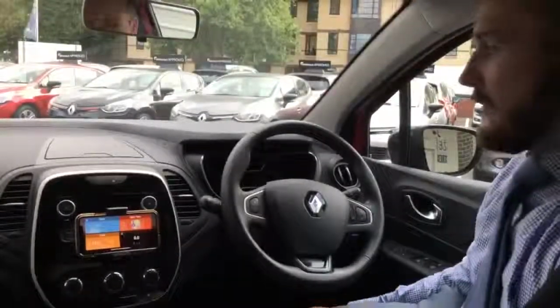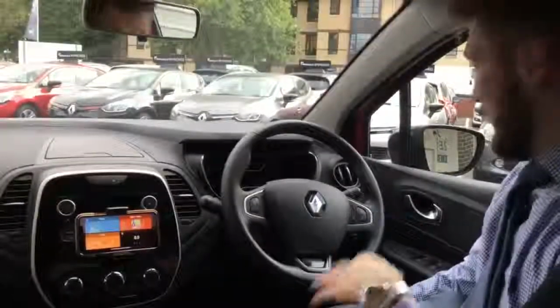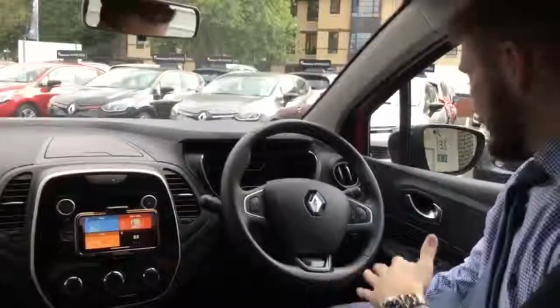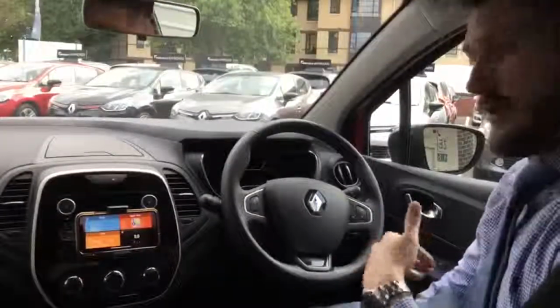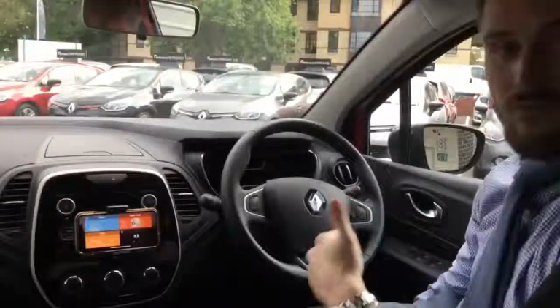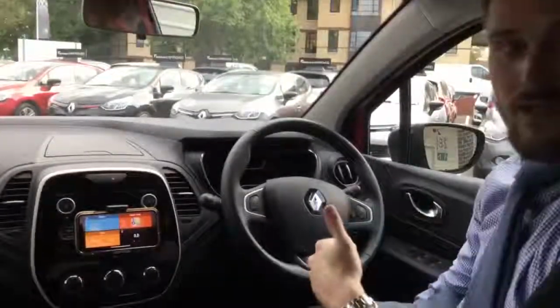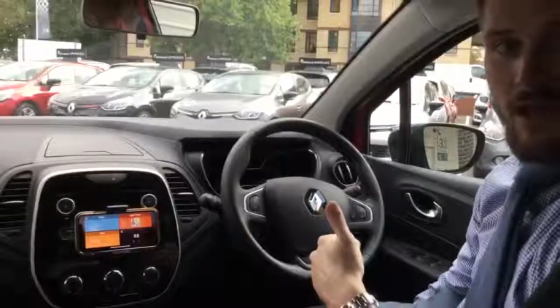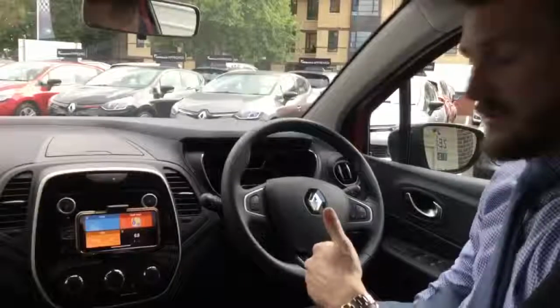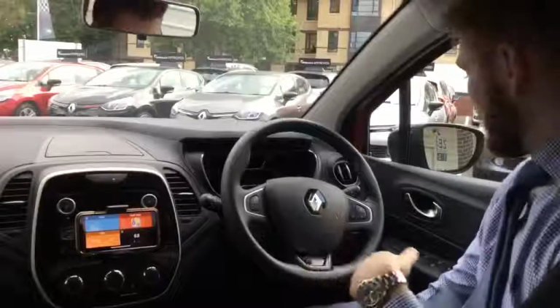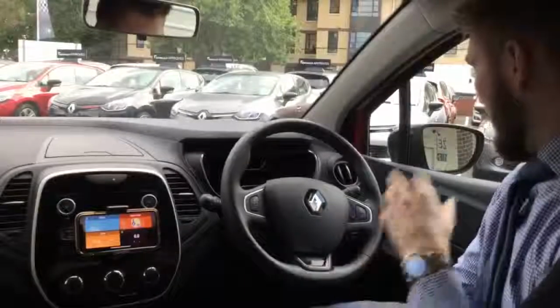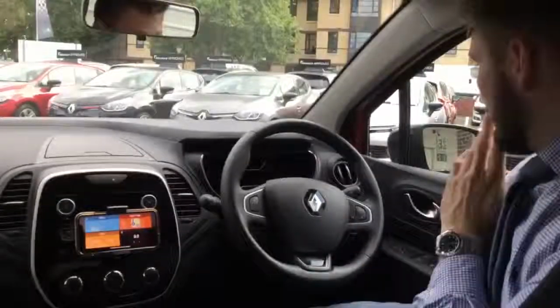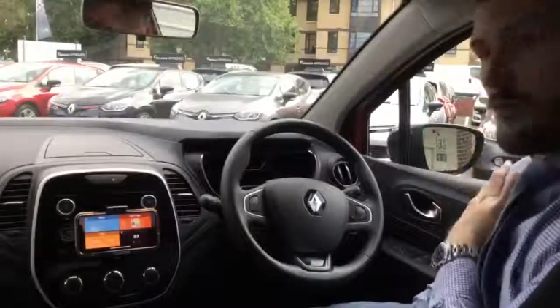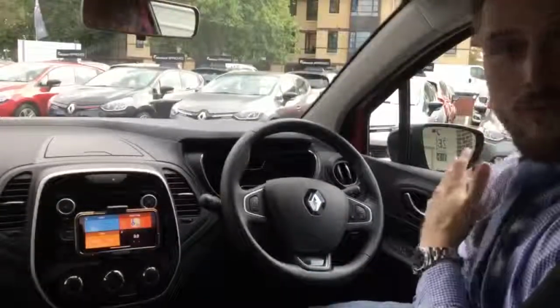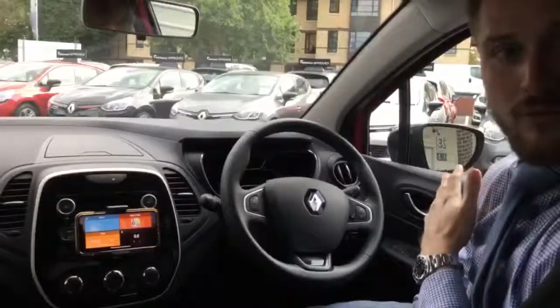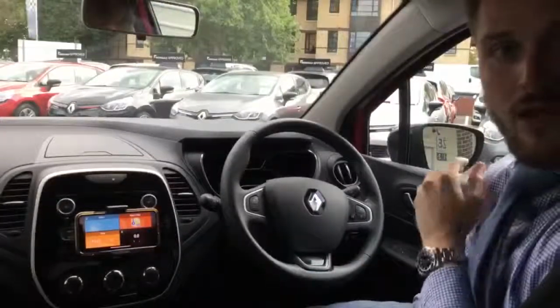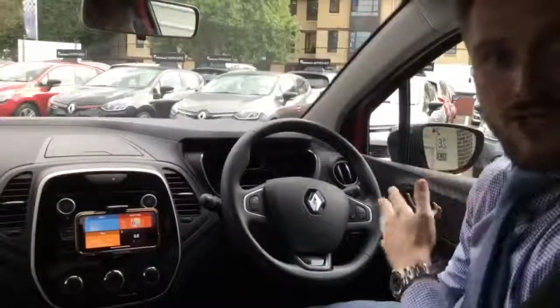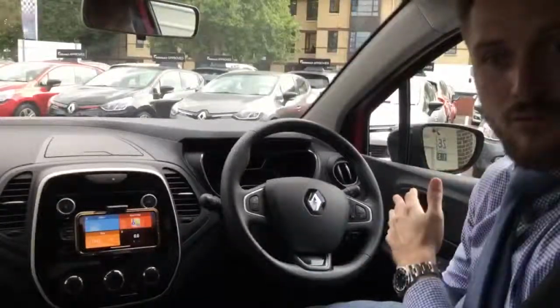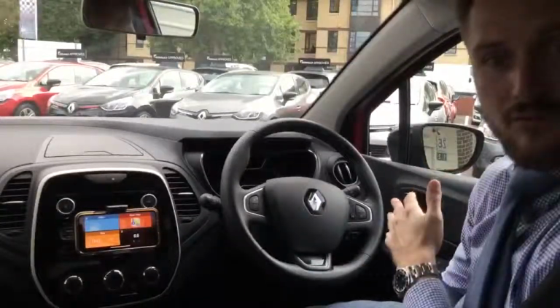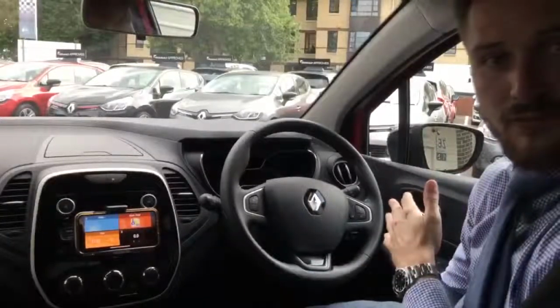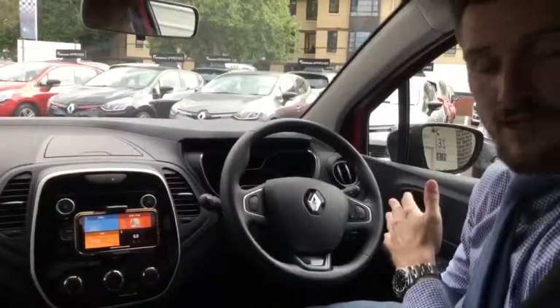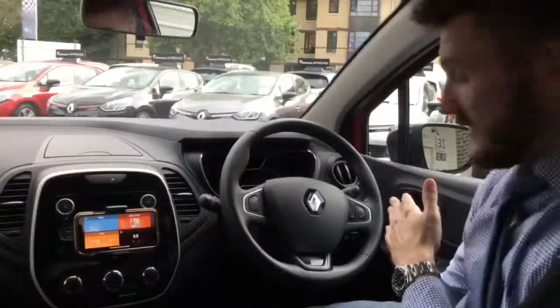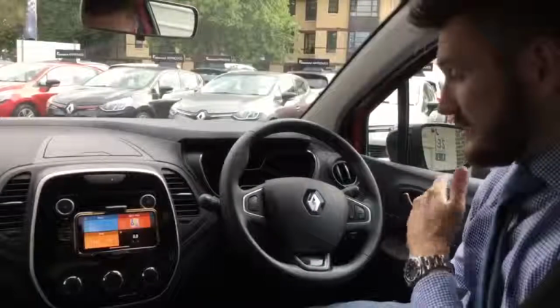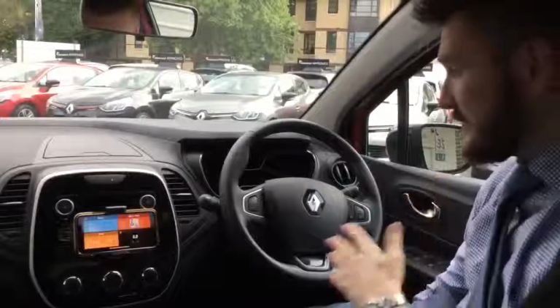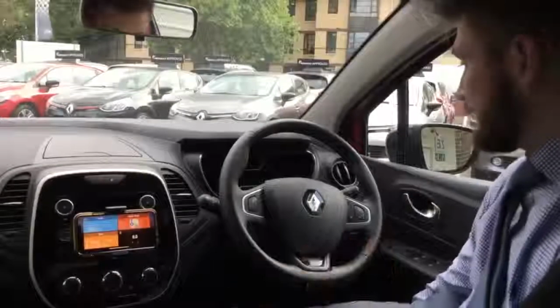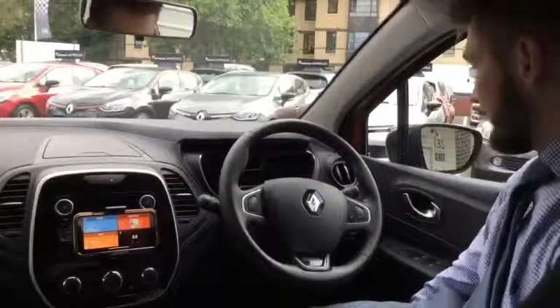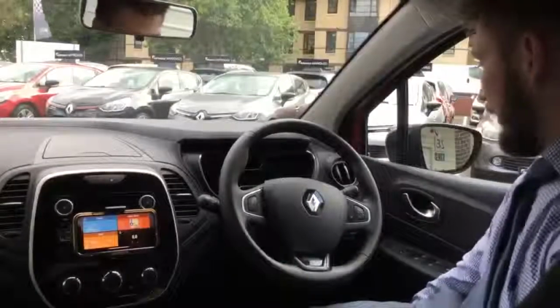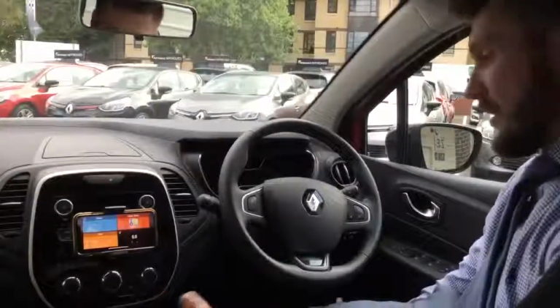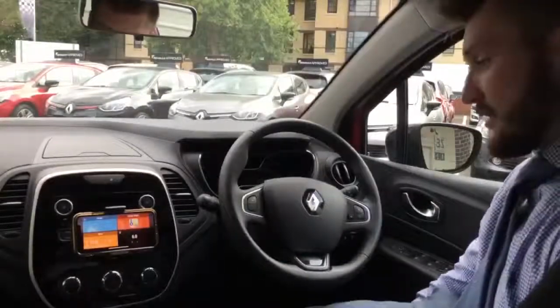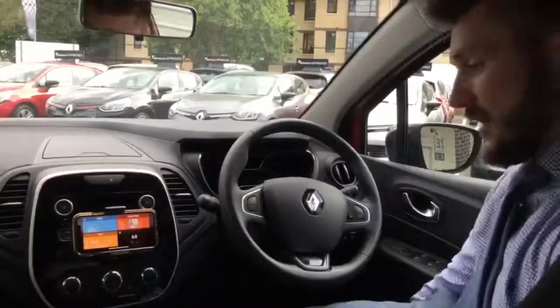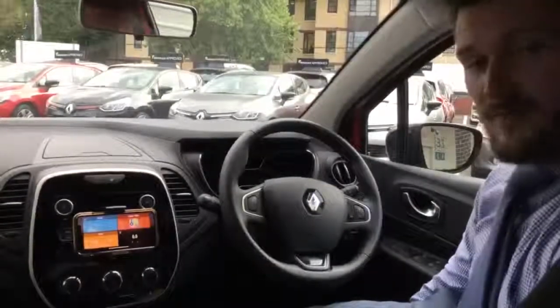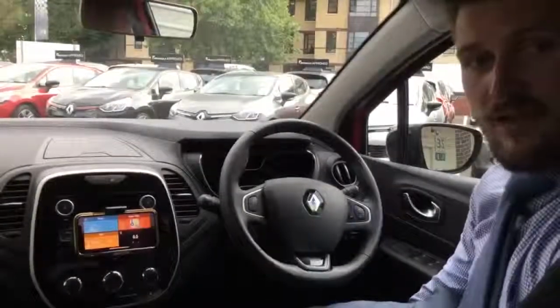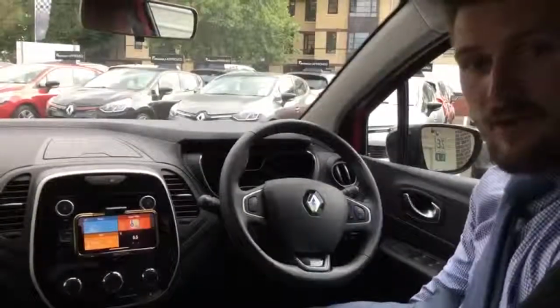You've got electric front and rear windows, and your wing mirrors are electrically adjustable. So the car does feature a hell of a lot.